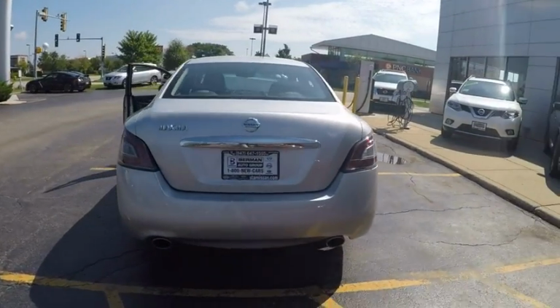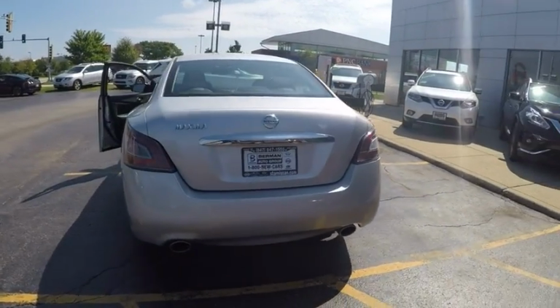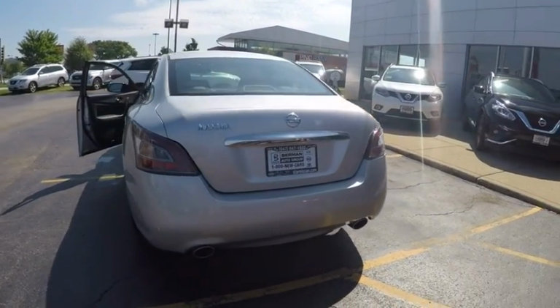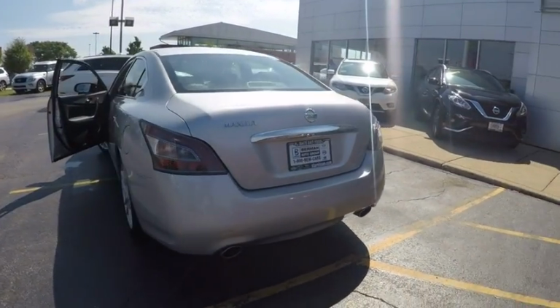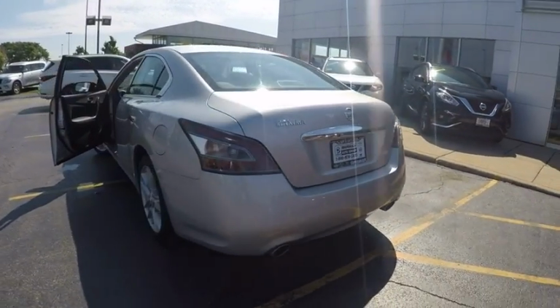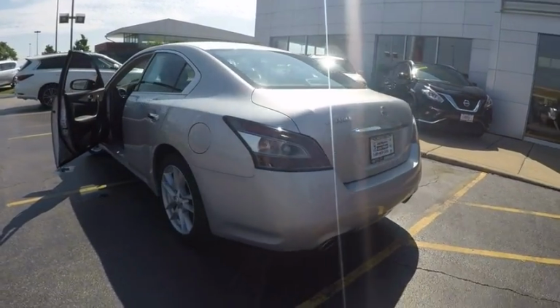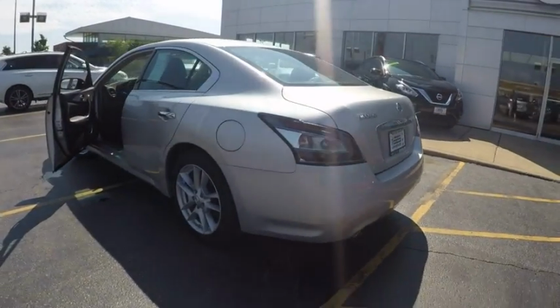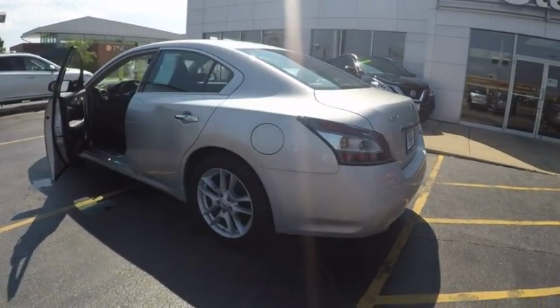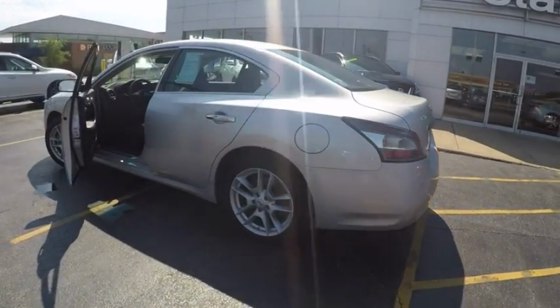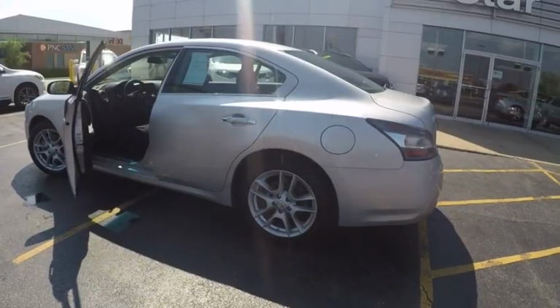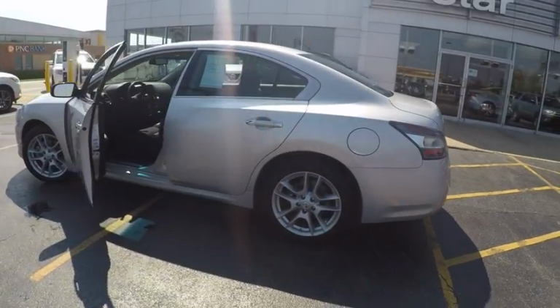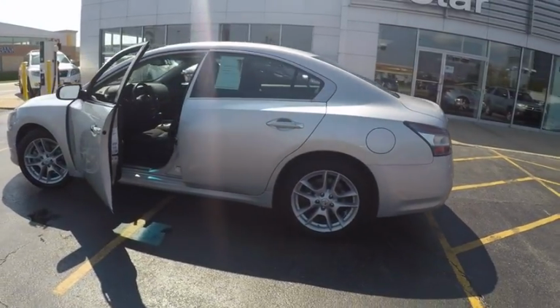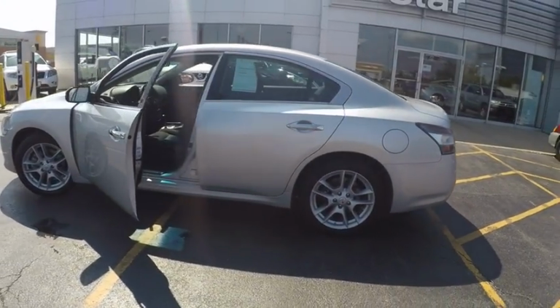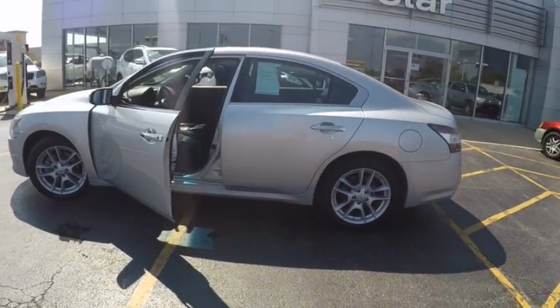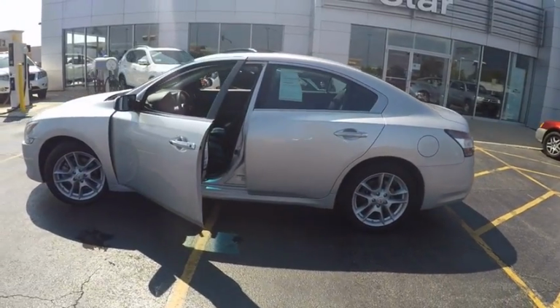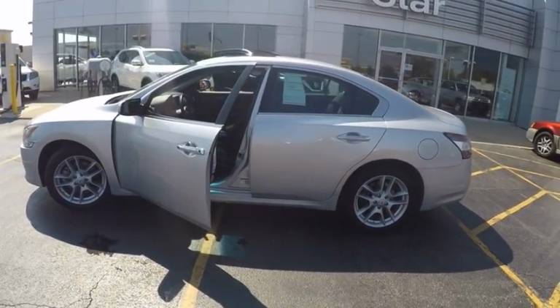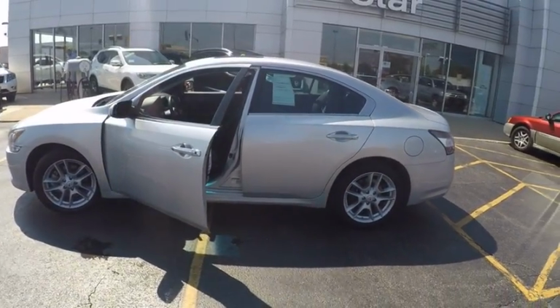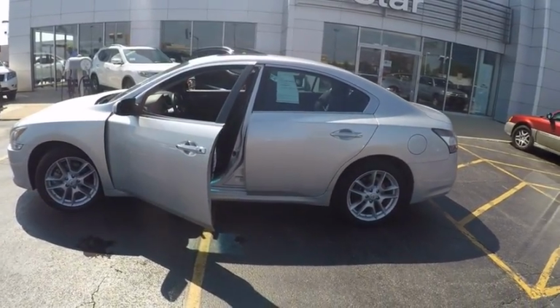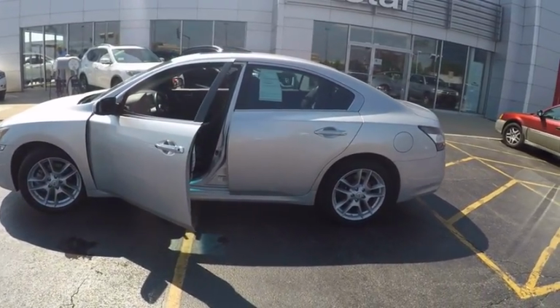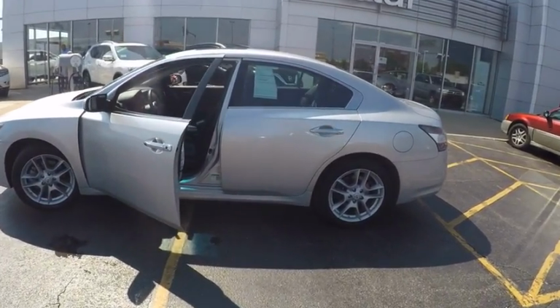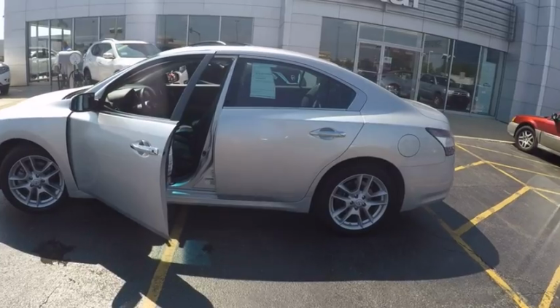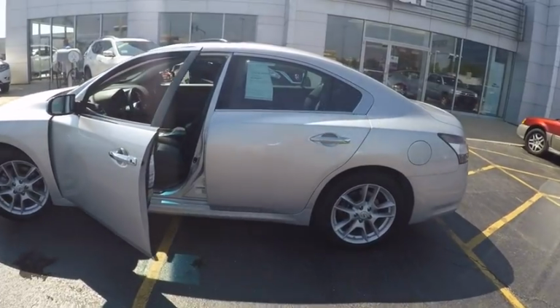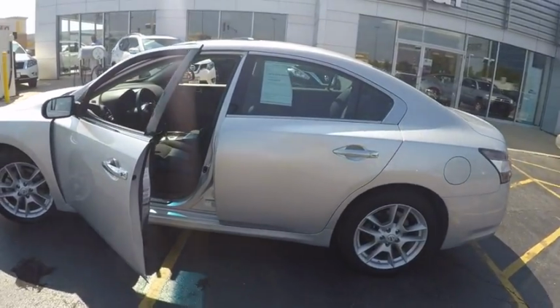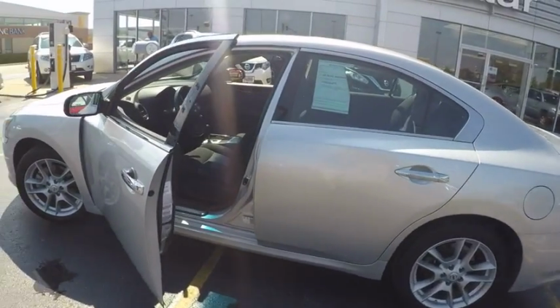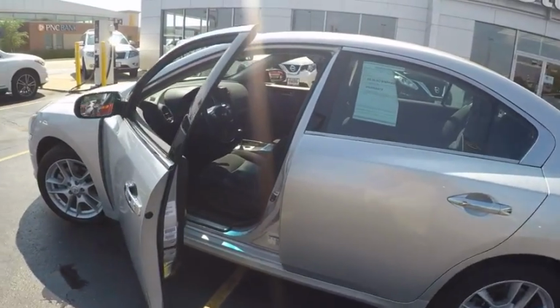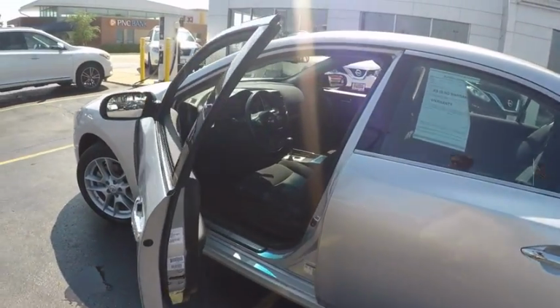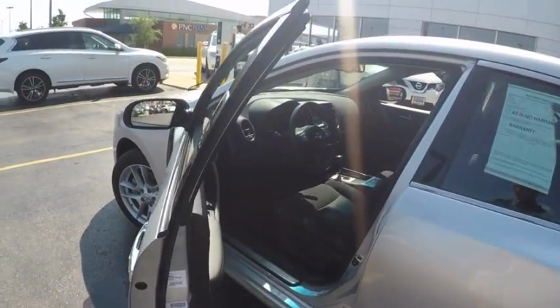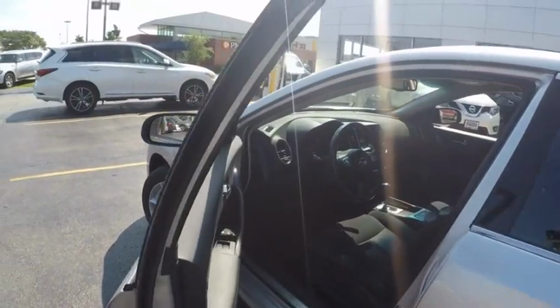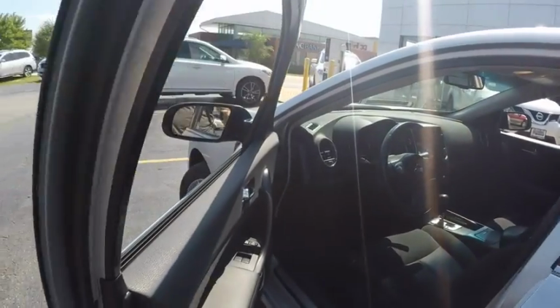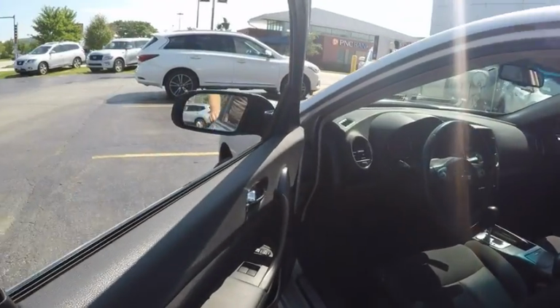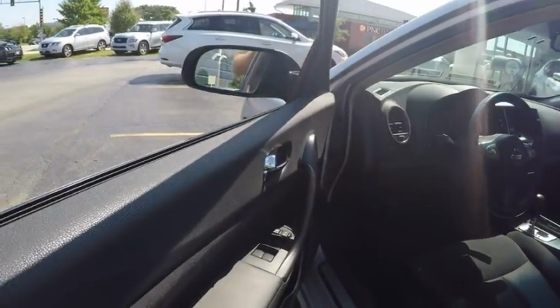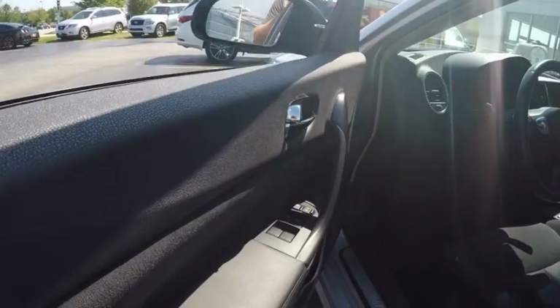Here are some of this vehicle's great options: power passenger seat, traction control, dual airbags, leather wrapped steering wheel, power steering, air conditioning, front four-wheel disc brakes, center armrest, eight speakers, CD player.